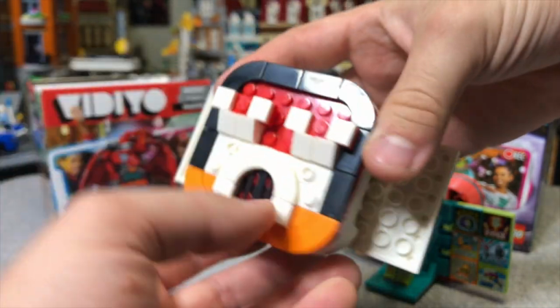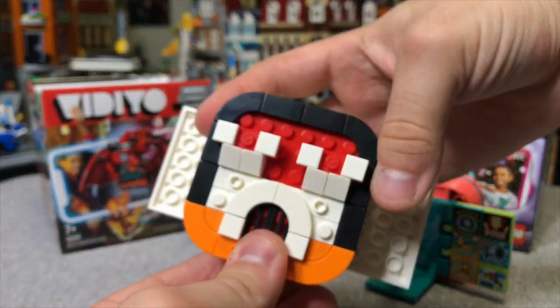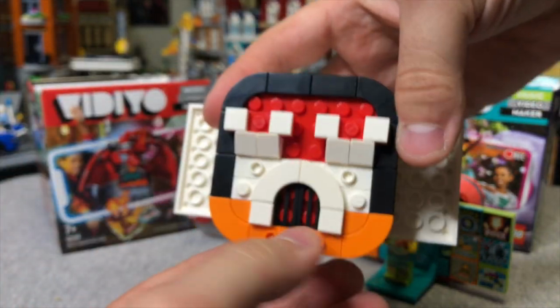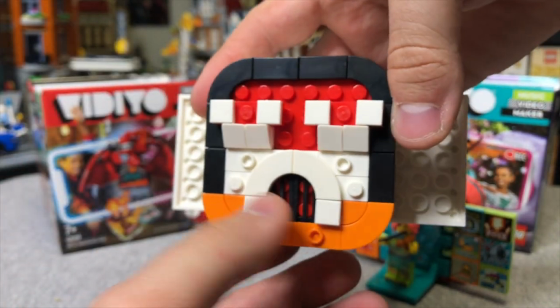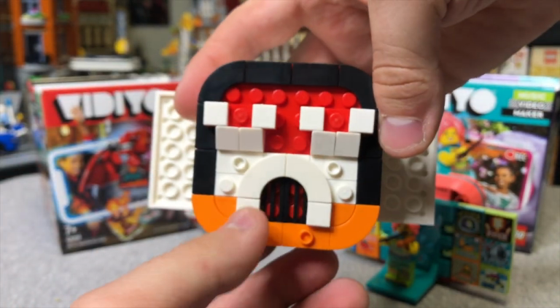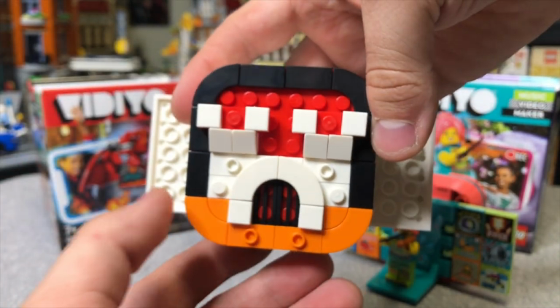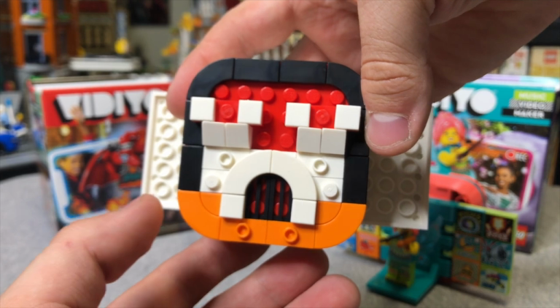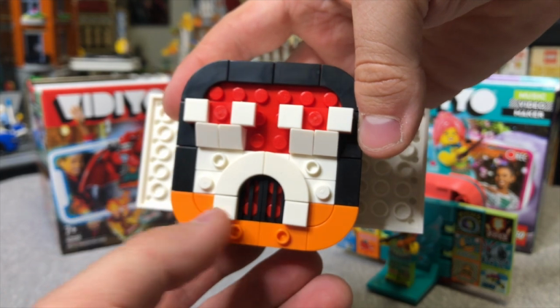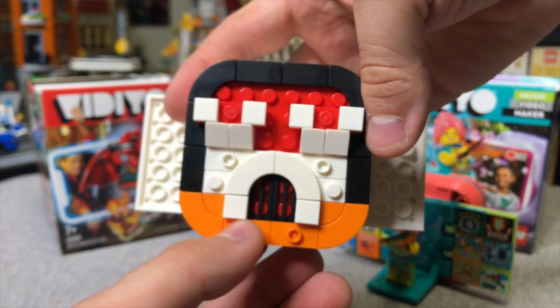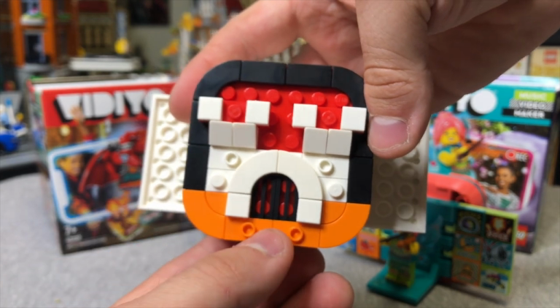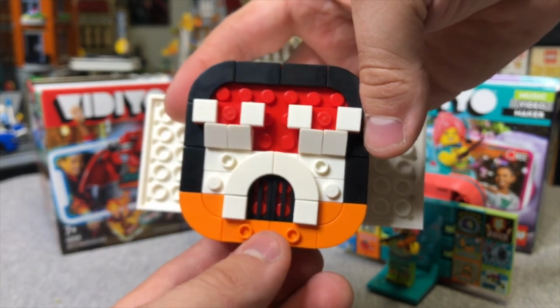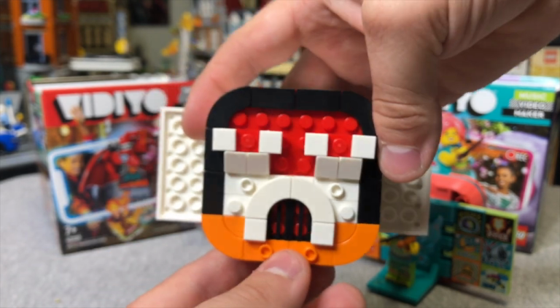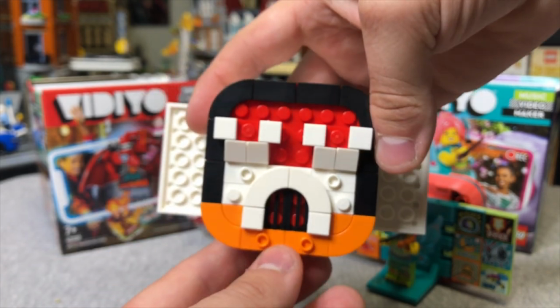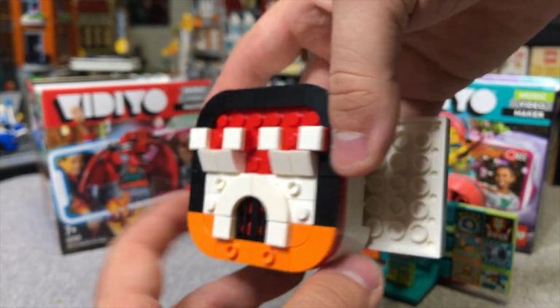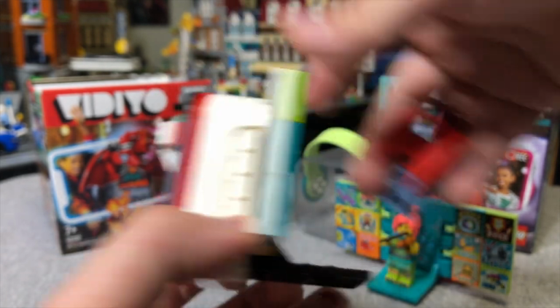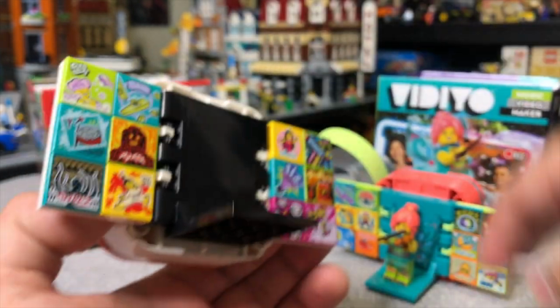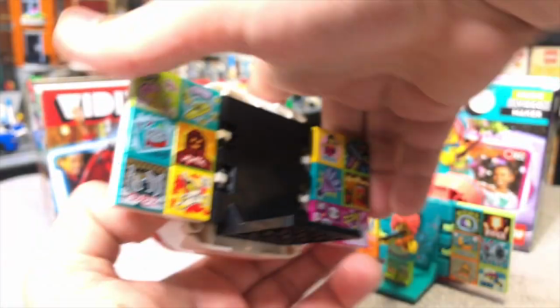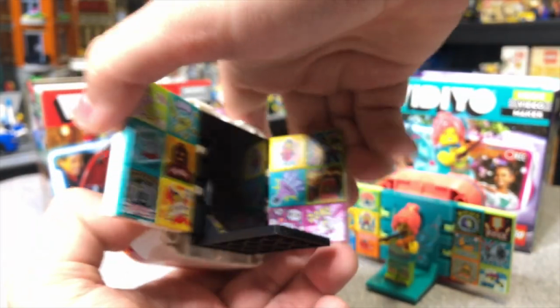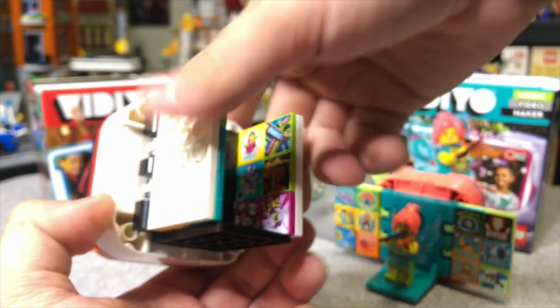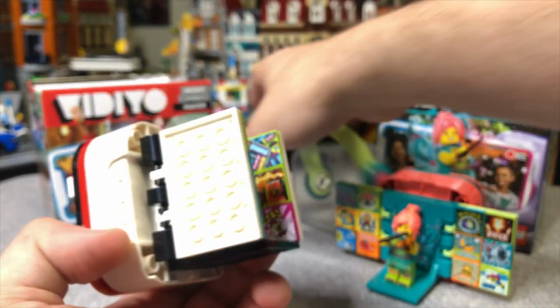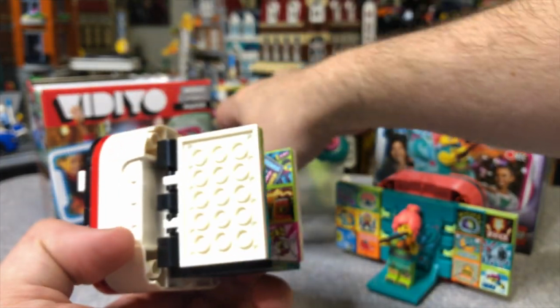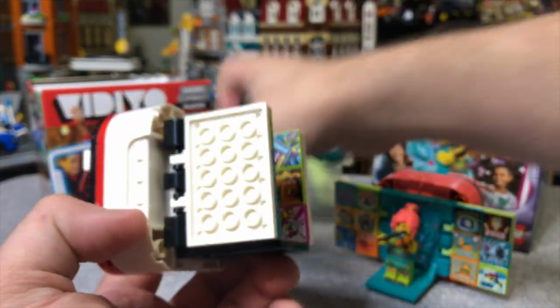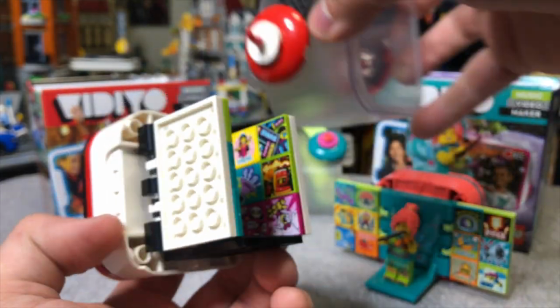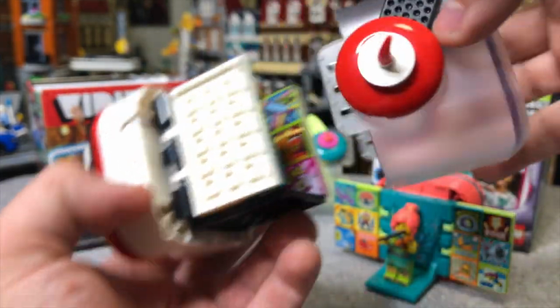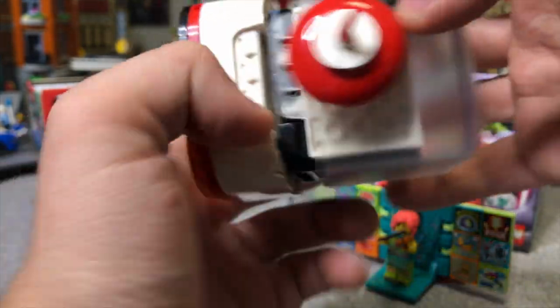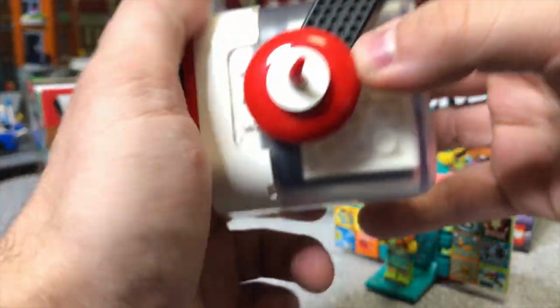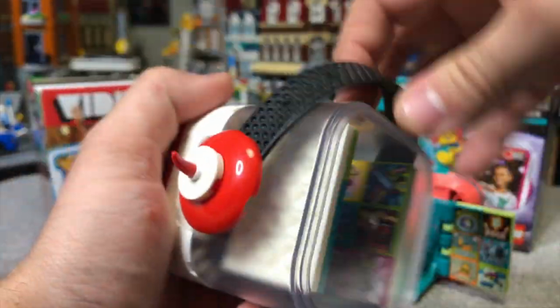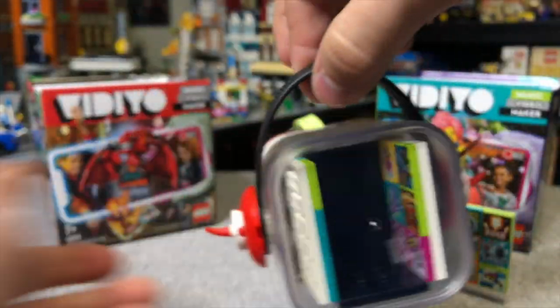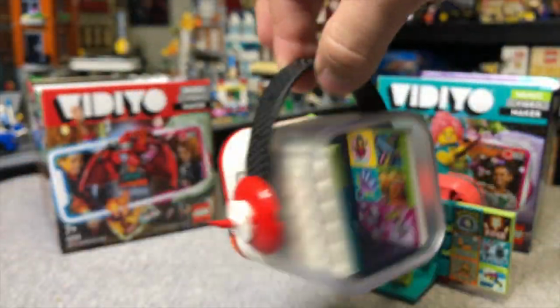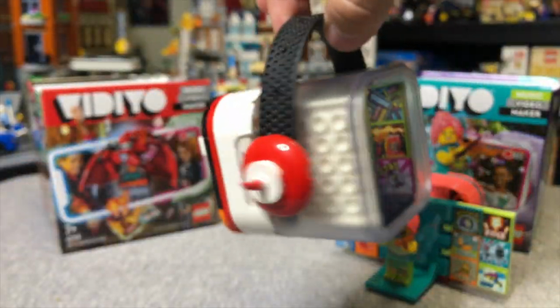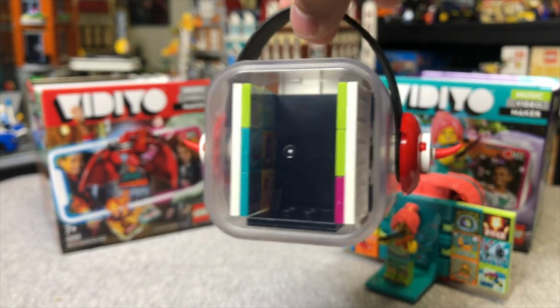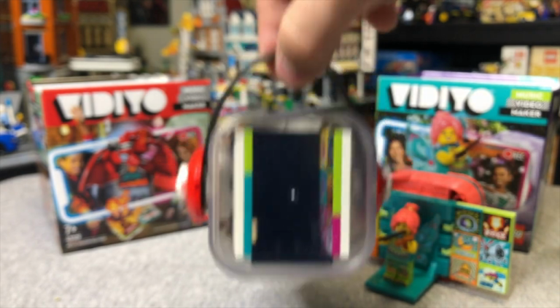You can build your own little thing here - I guess it's supposed to be like a castle or something. But anyways, you can fold these pieces in, then take this clear piece and clip it on, and then you get a little carrying case if you want.